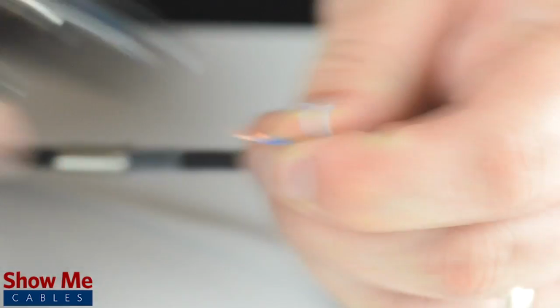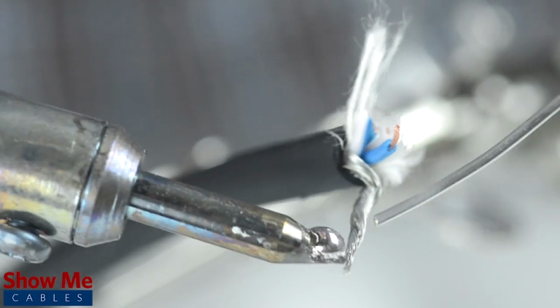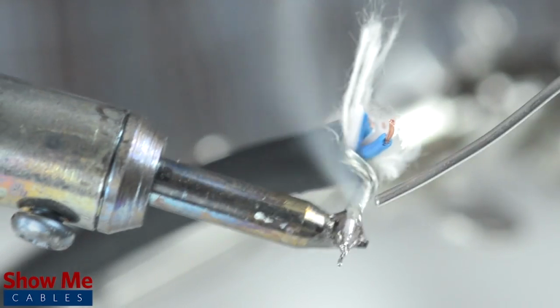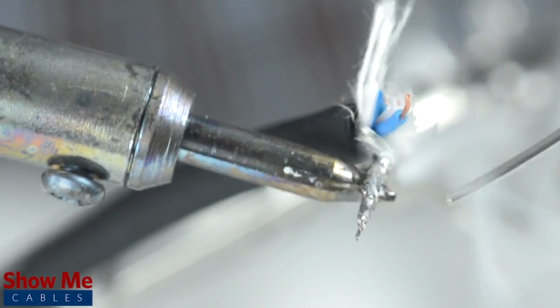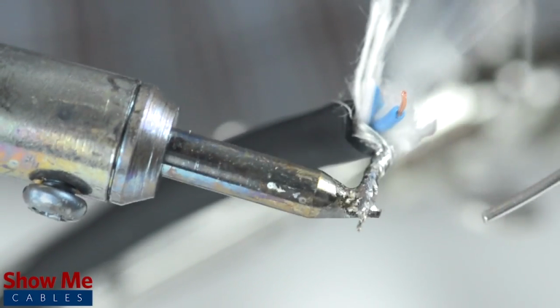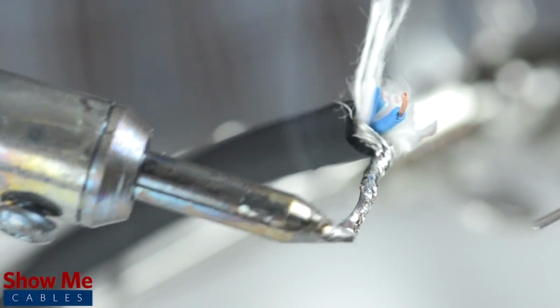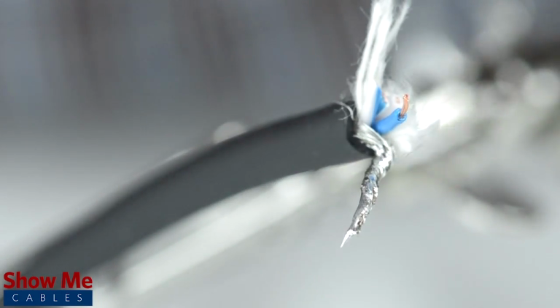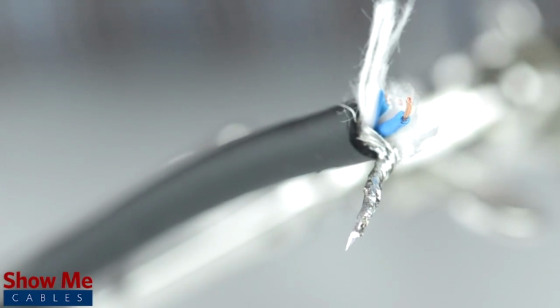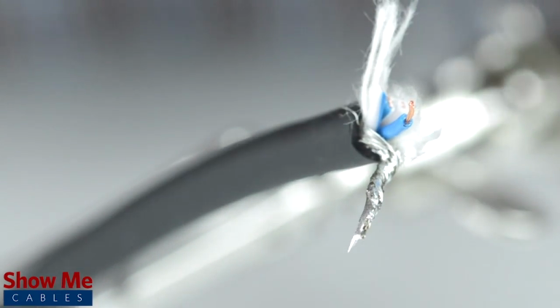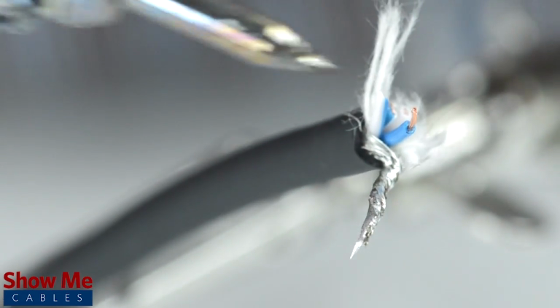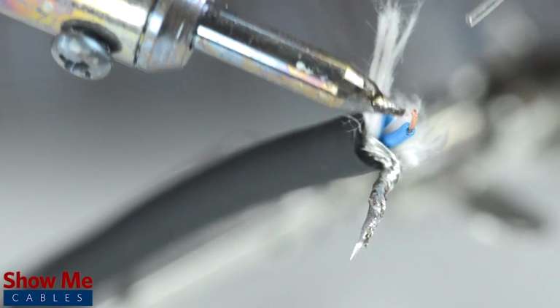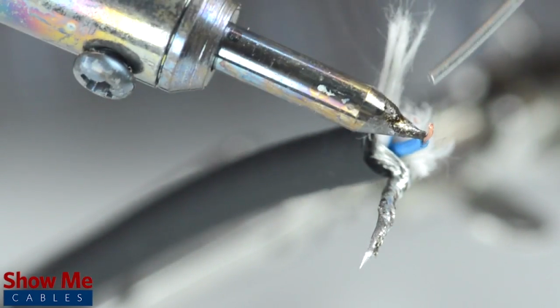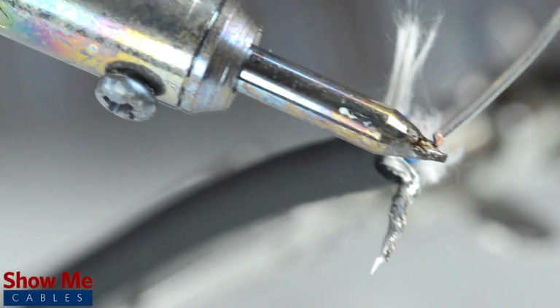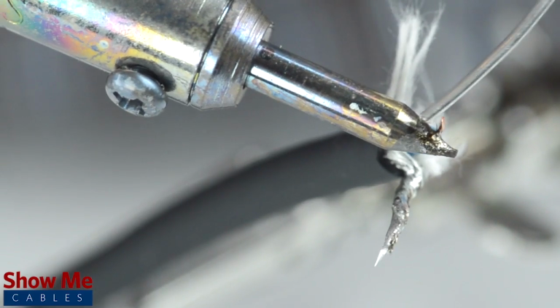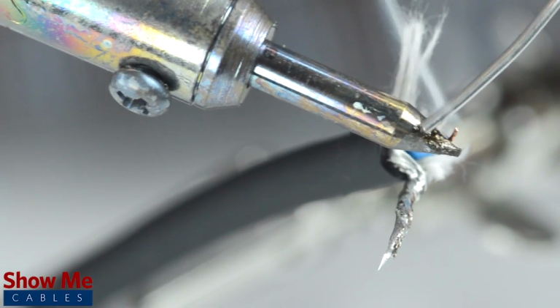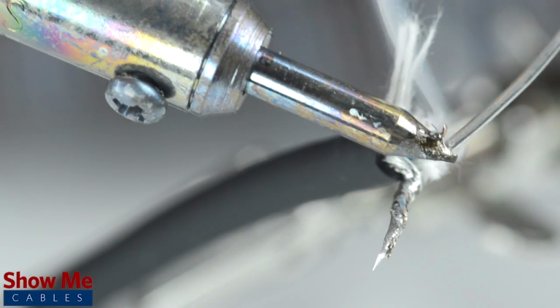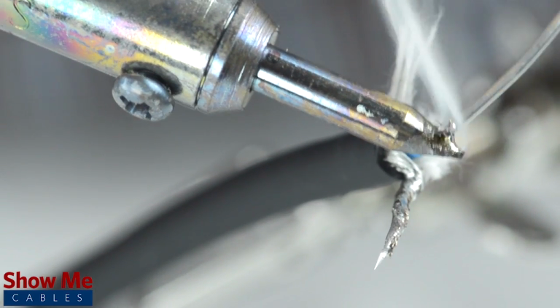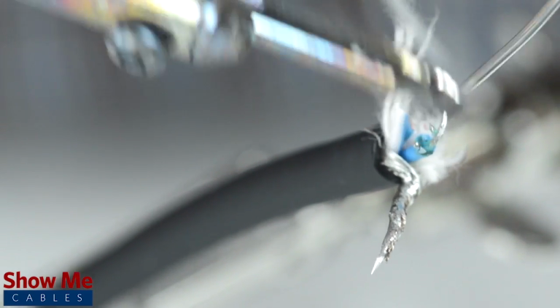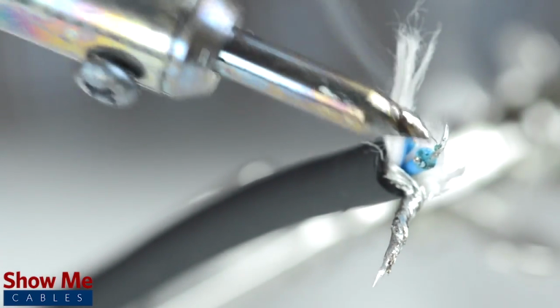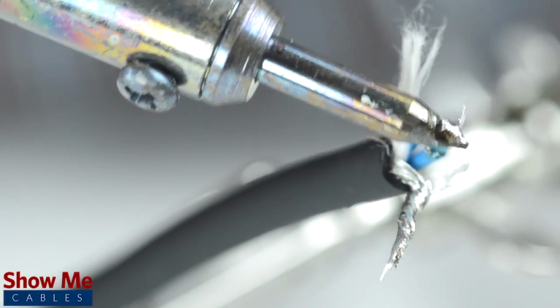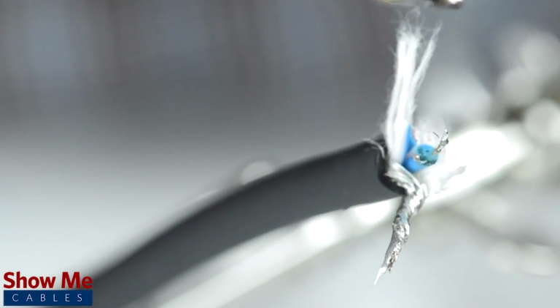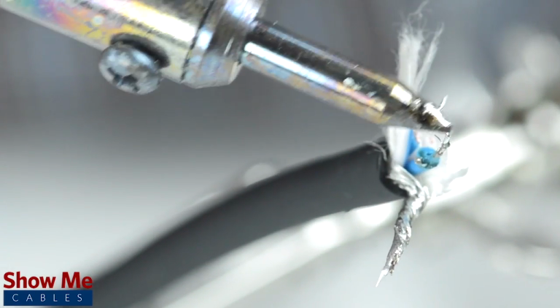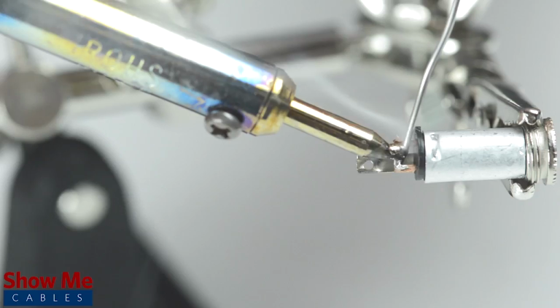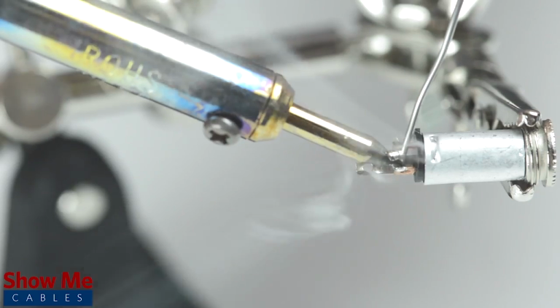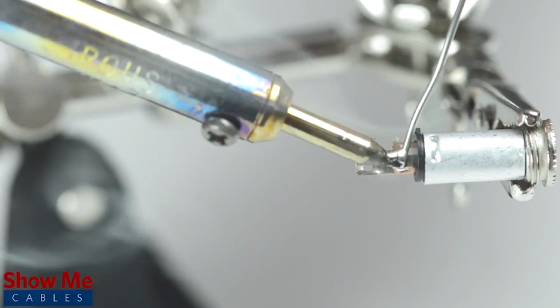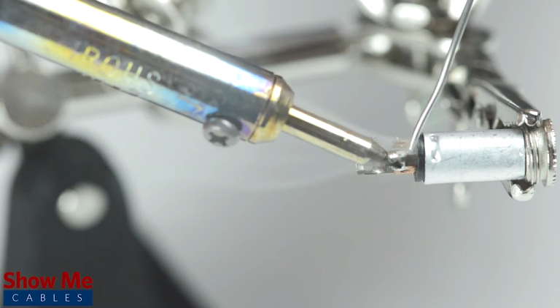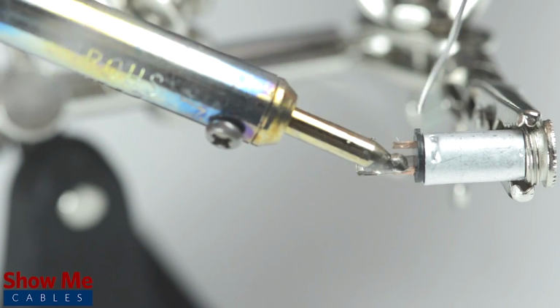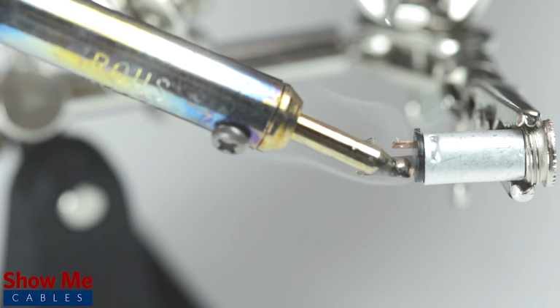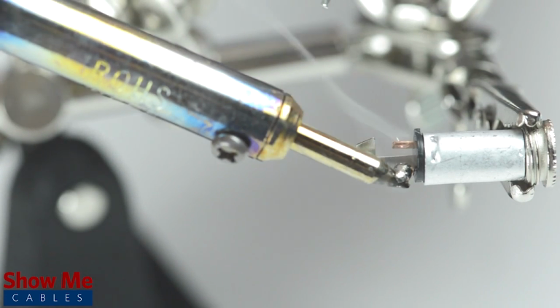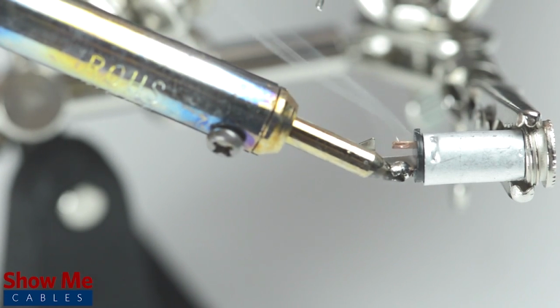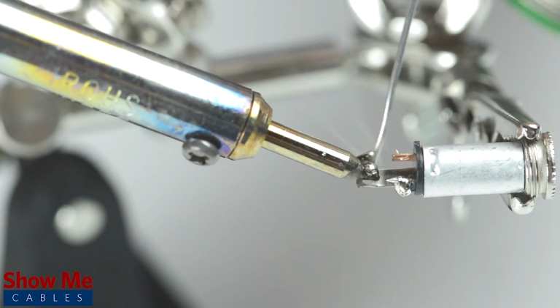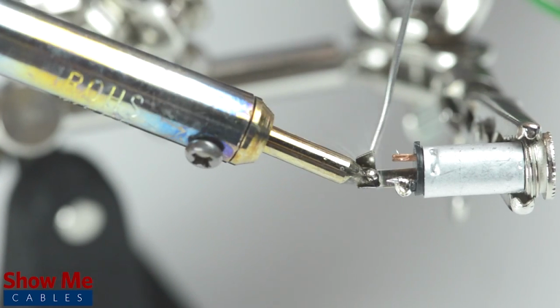Tin the center conductor and shield by adding solder to the ends of each wire. Tinning helps make a more lasting and professional bond. Take the connector and with a vise or helping hands, tin the solder points on the connector.